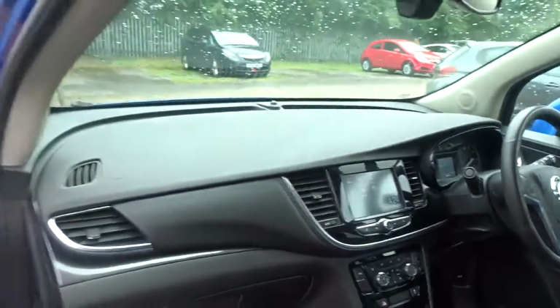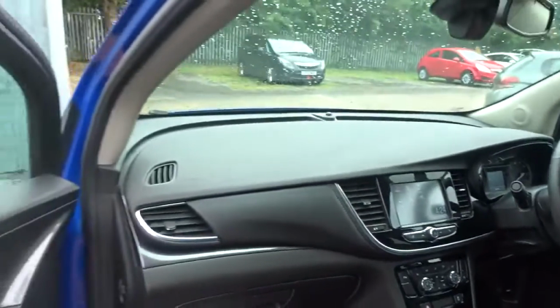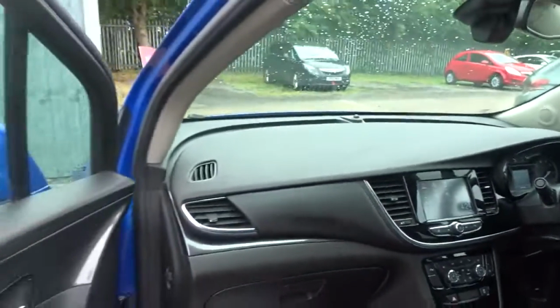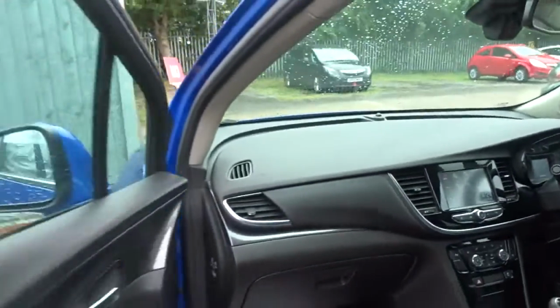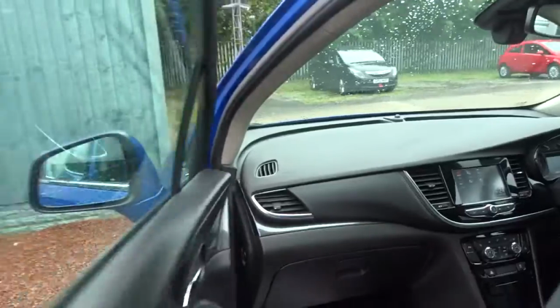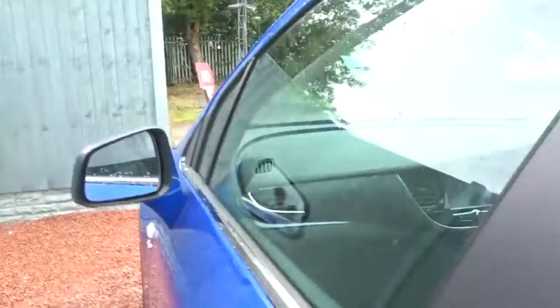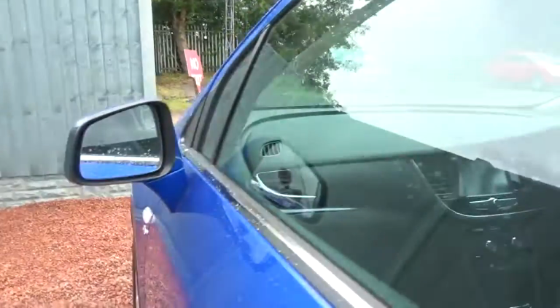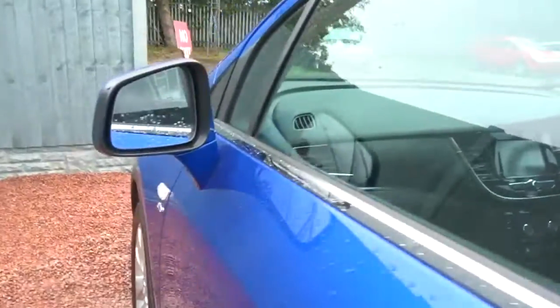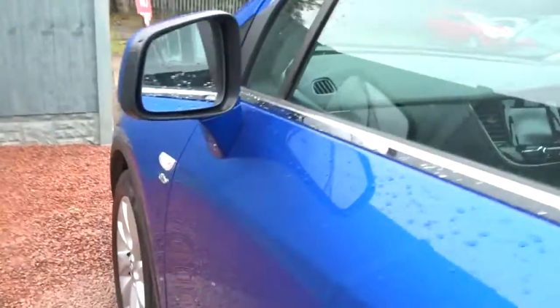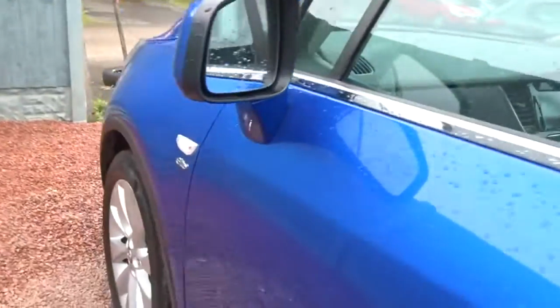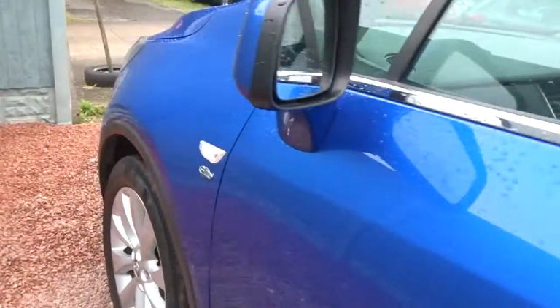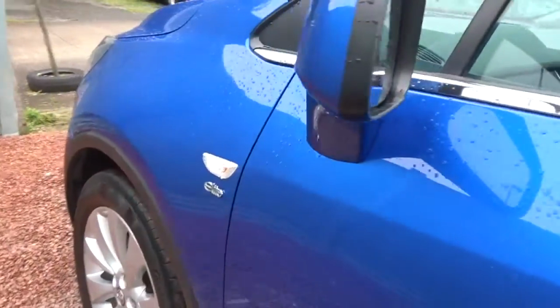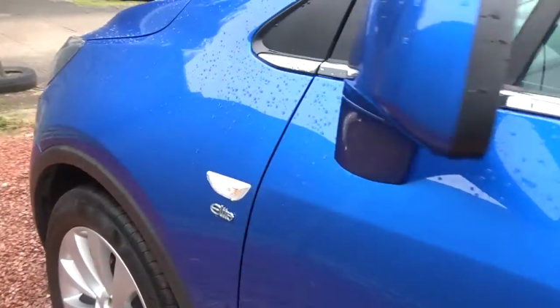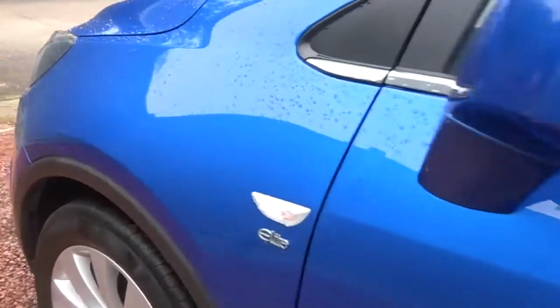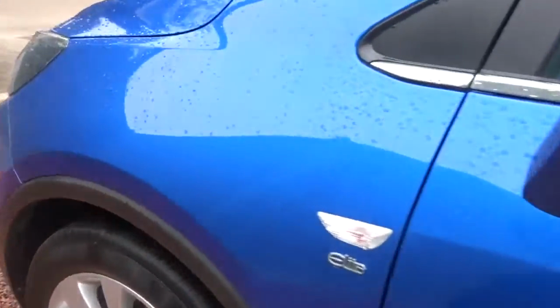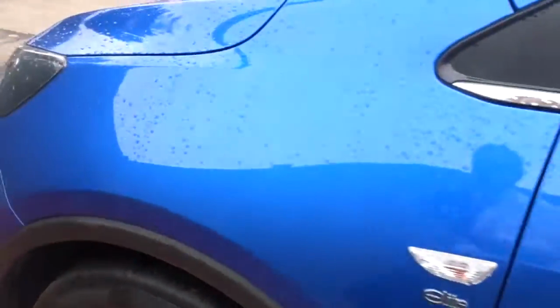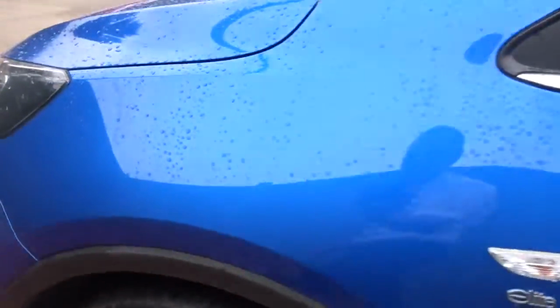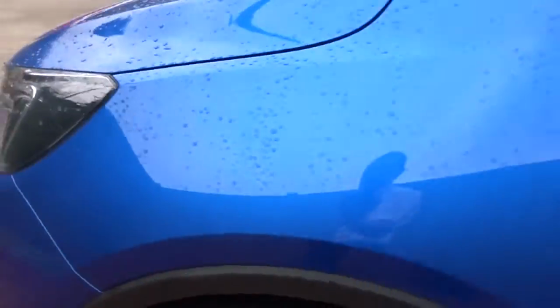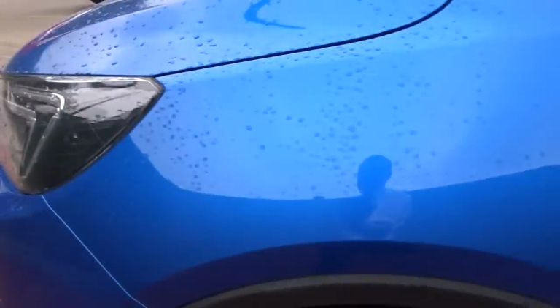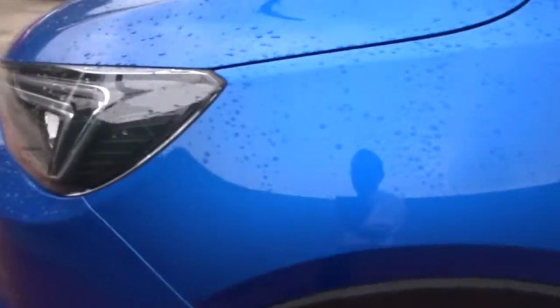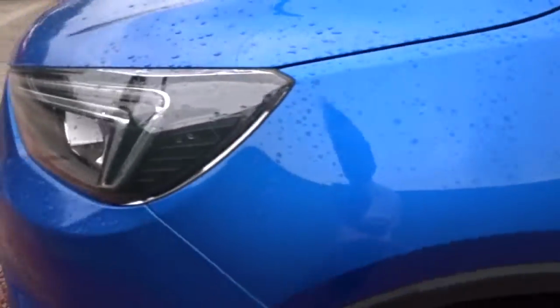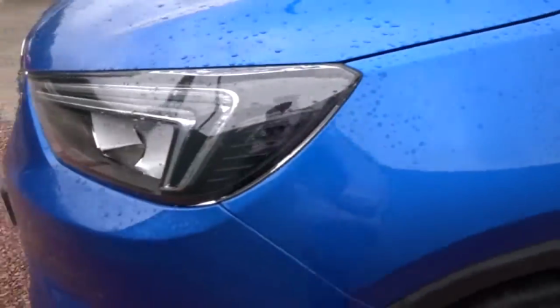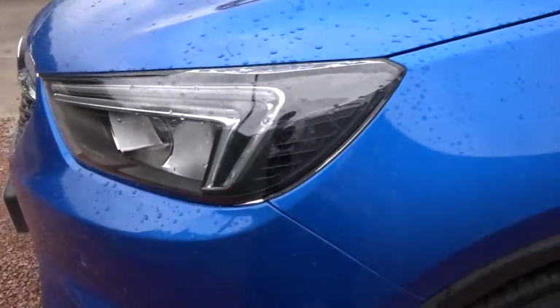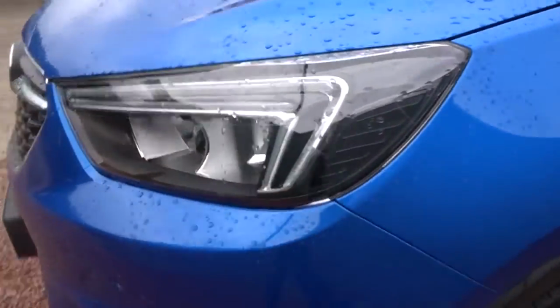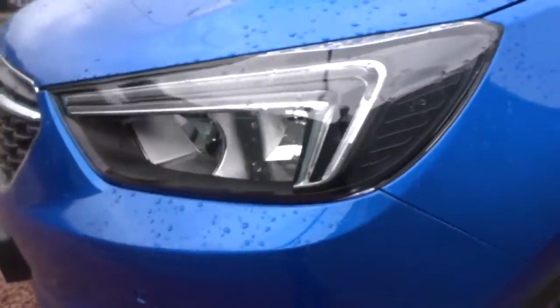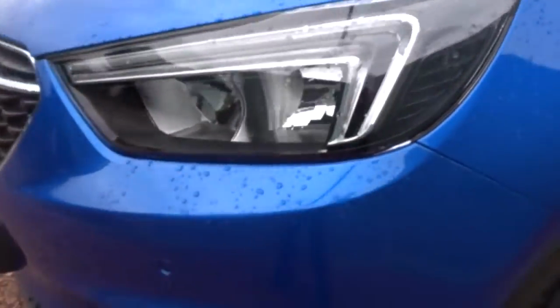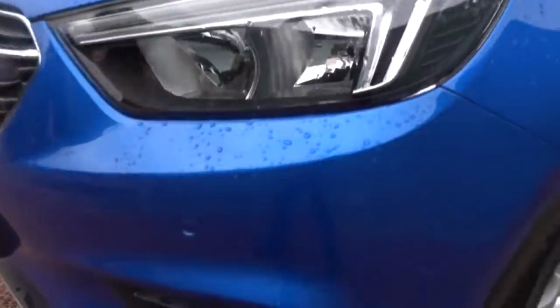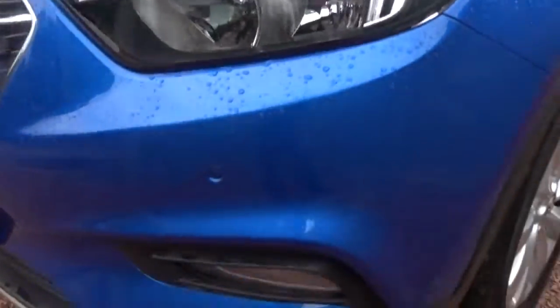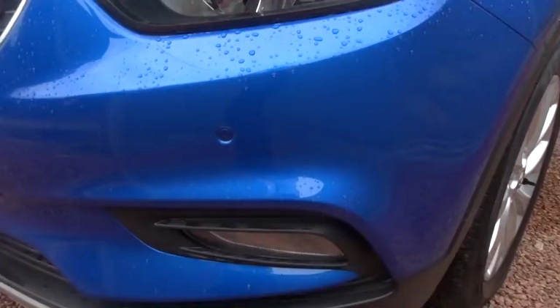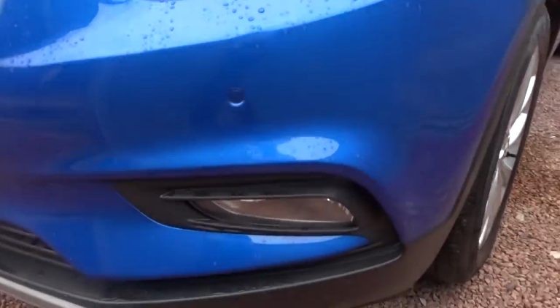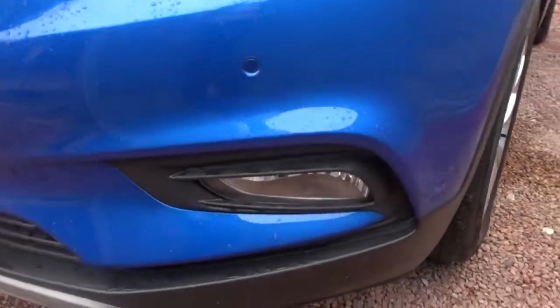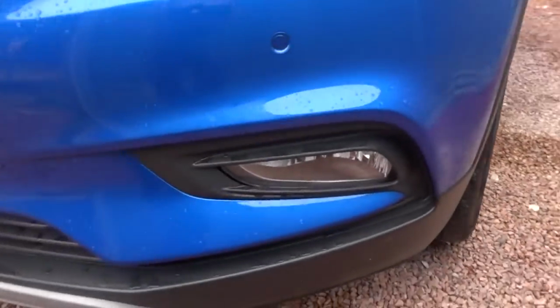Moving back outside and round to the front of the car, there are also LED daytime running lamps and front fog lamps.